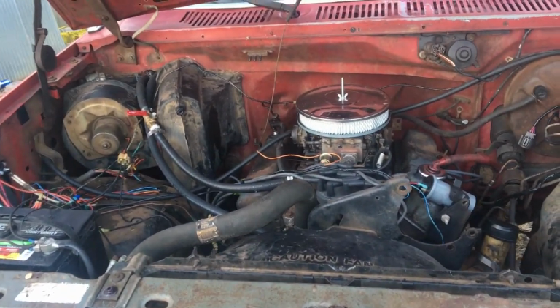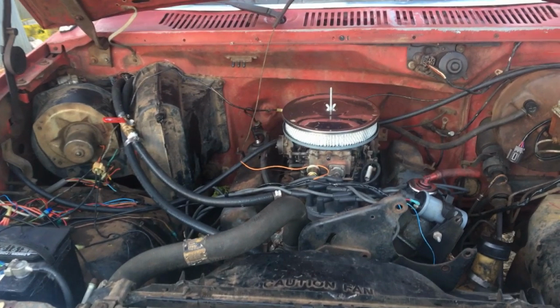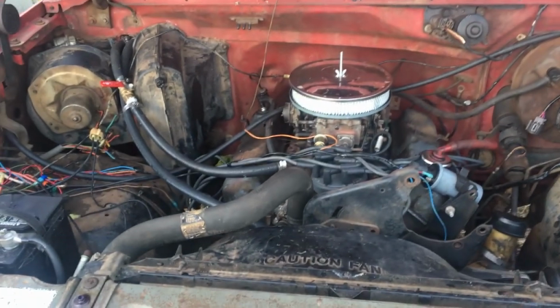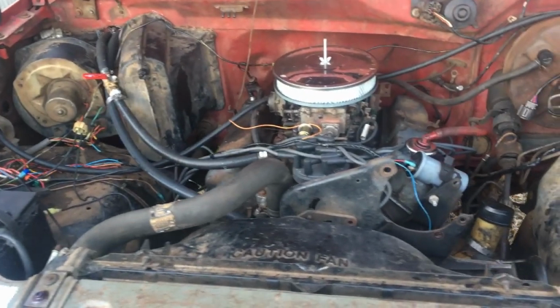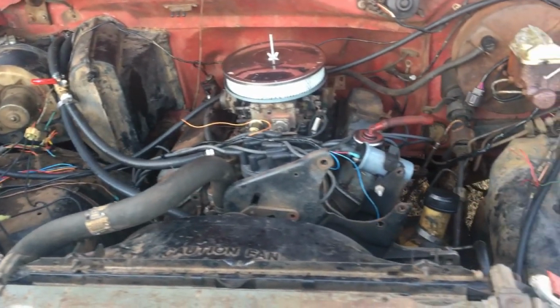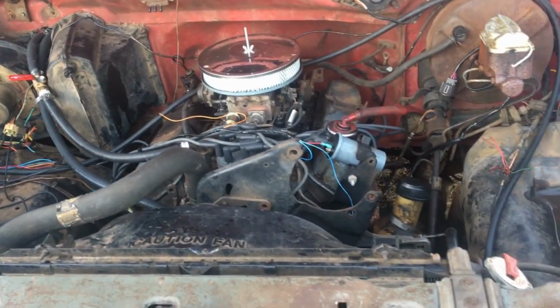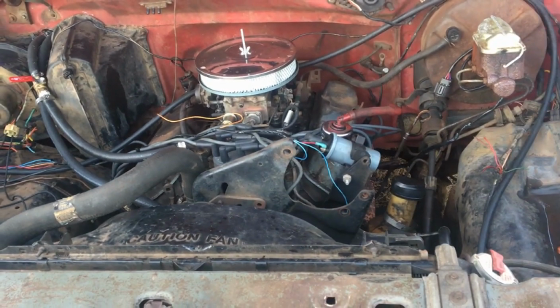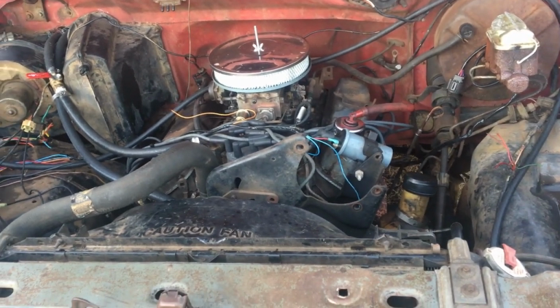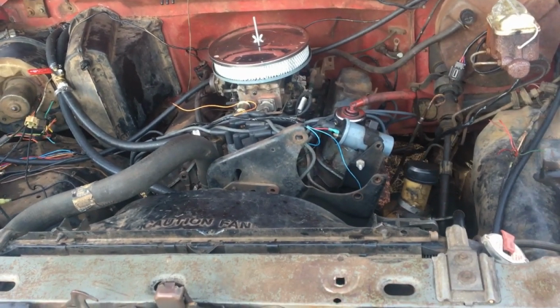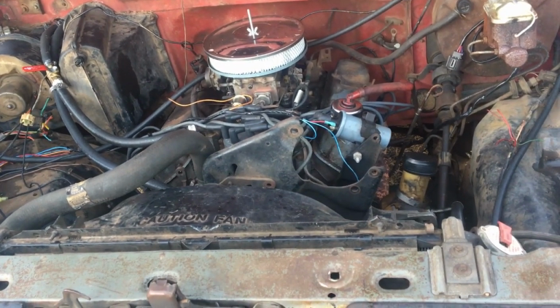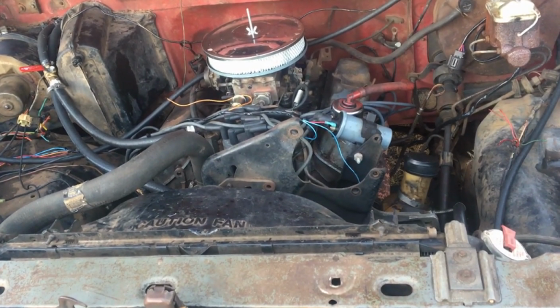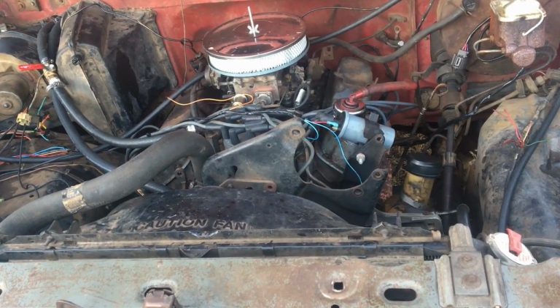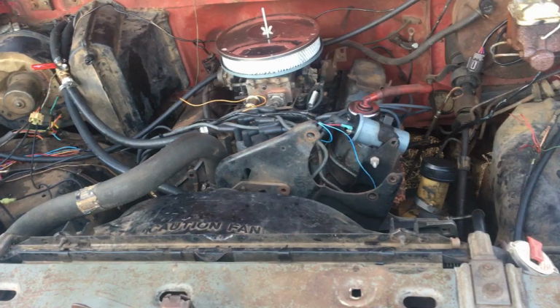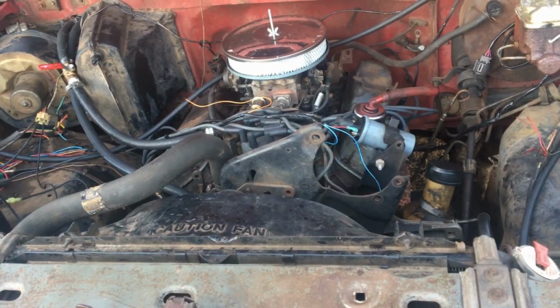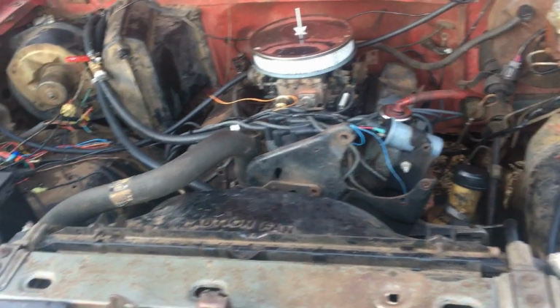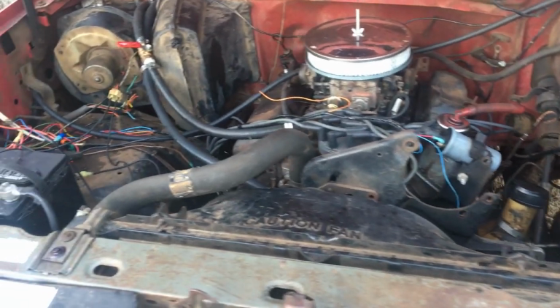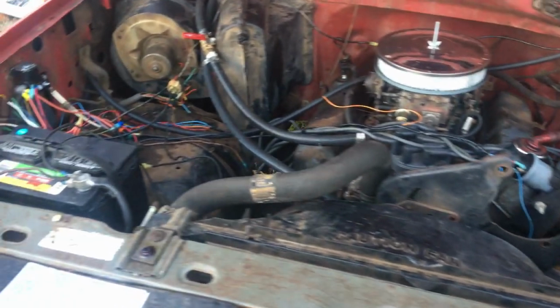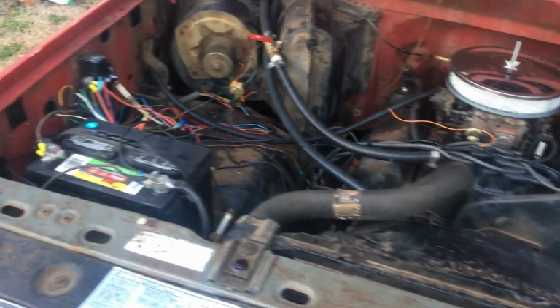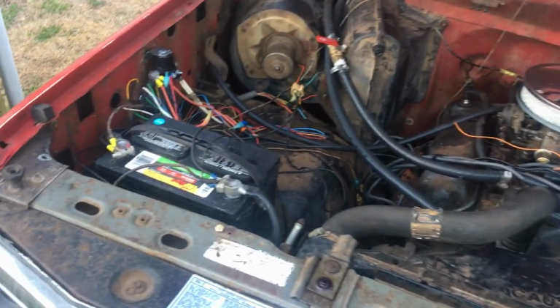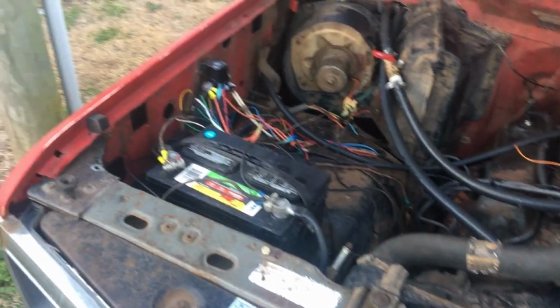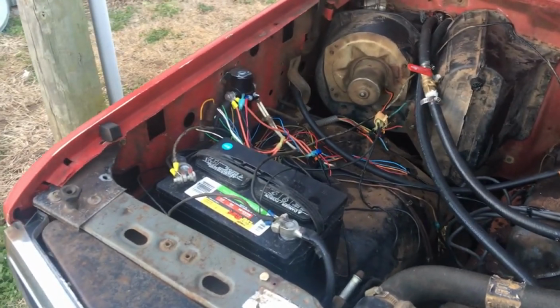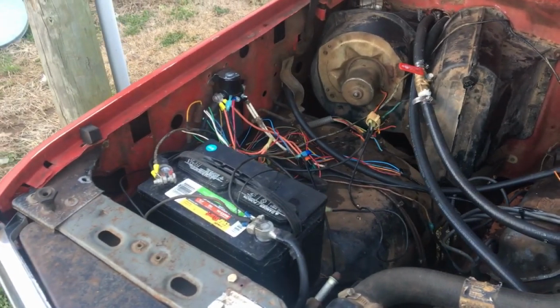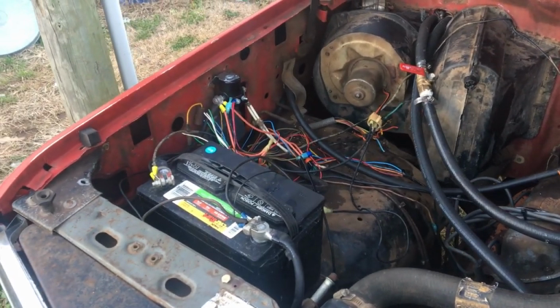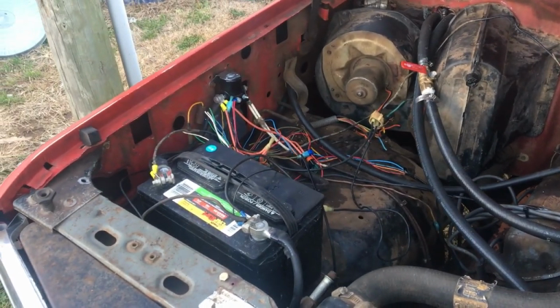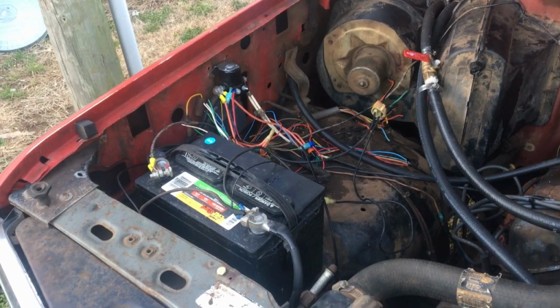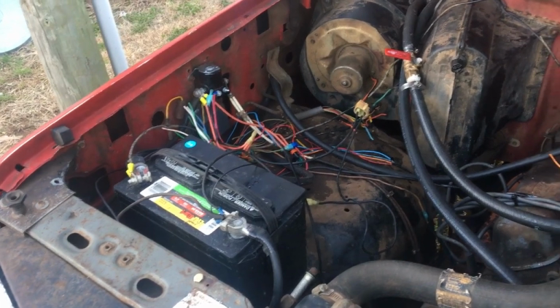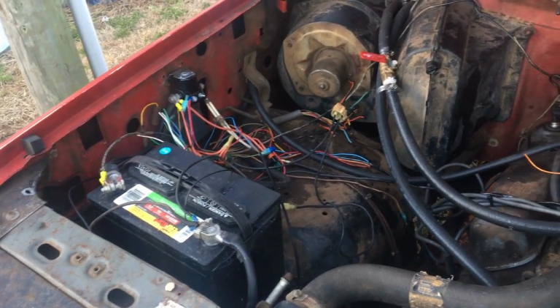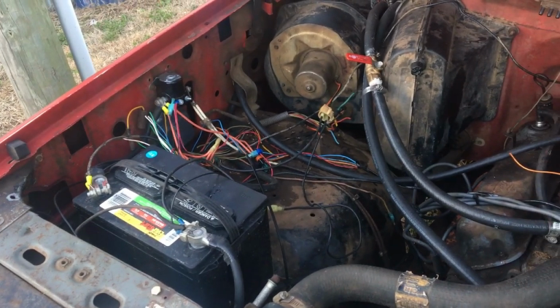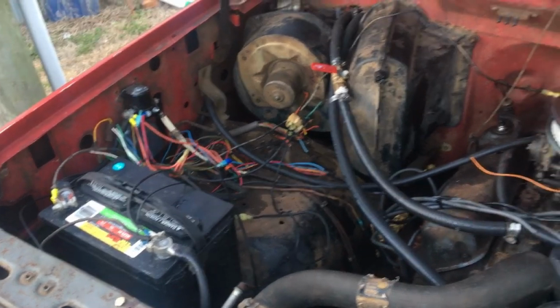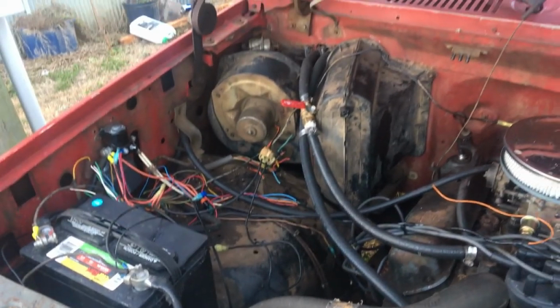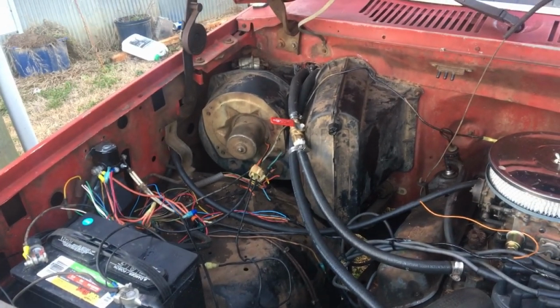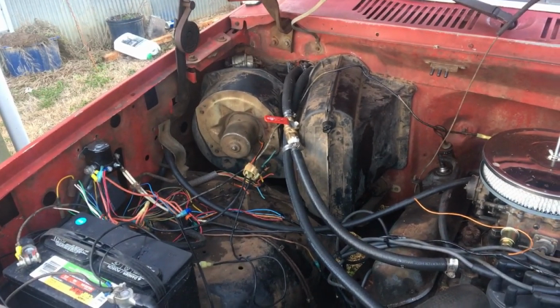I don't have the choke hooked up, but I've got the coil and the oil pressure gauge and the water temperature gauge. All the accessories inside the truck are going through the big cable.